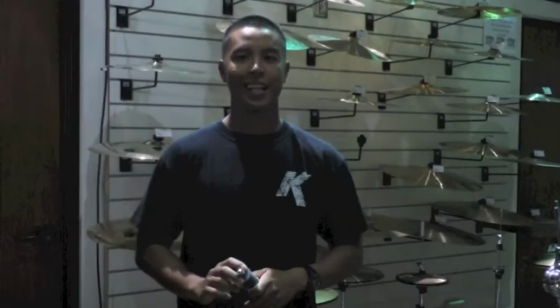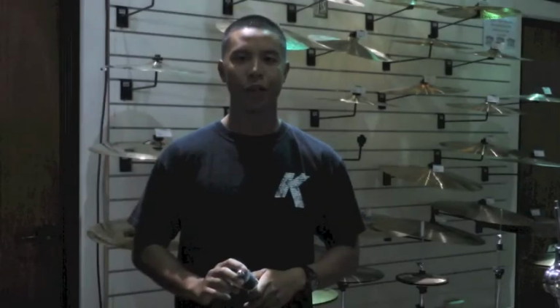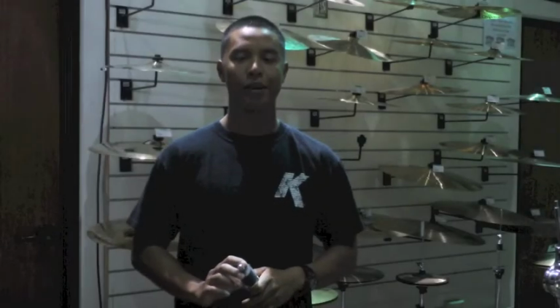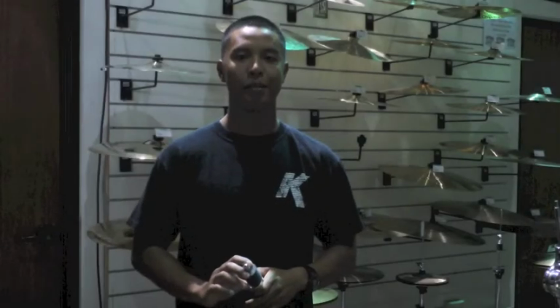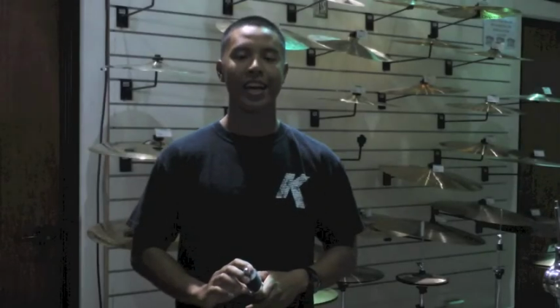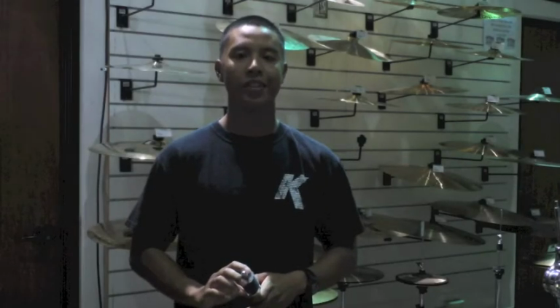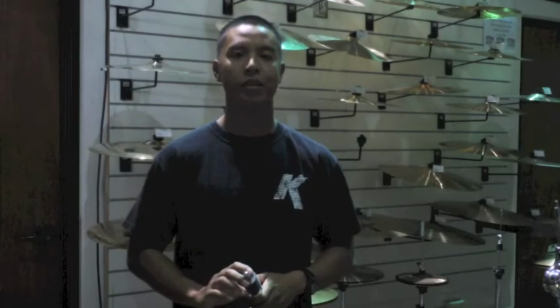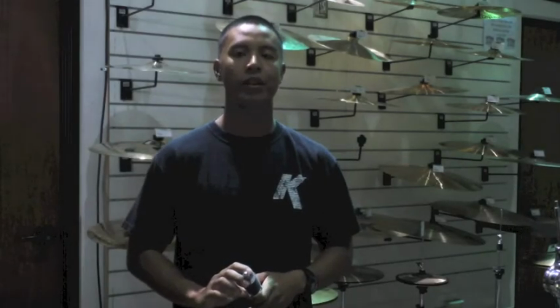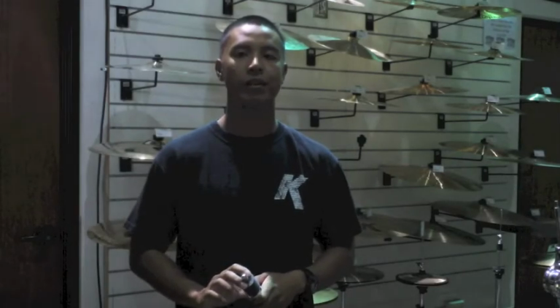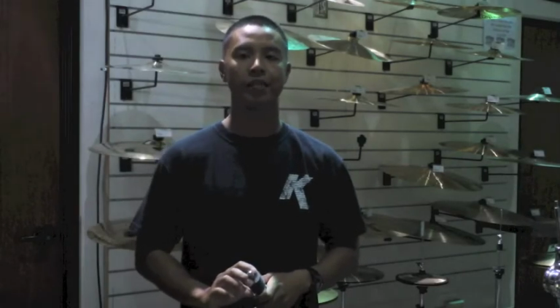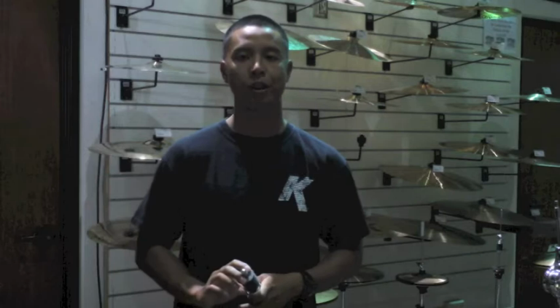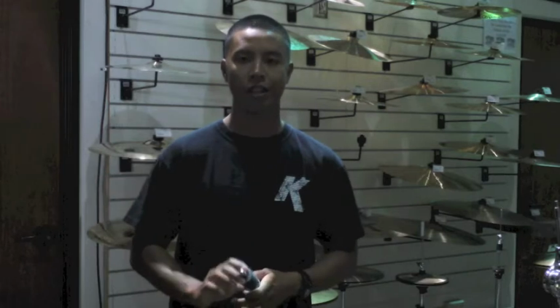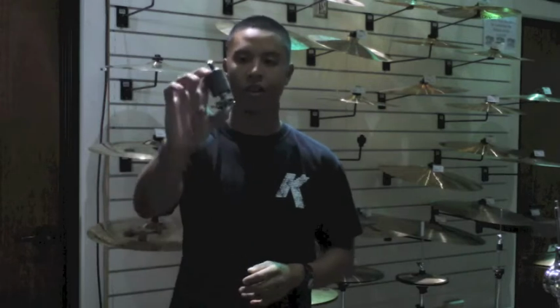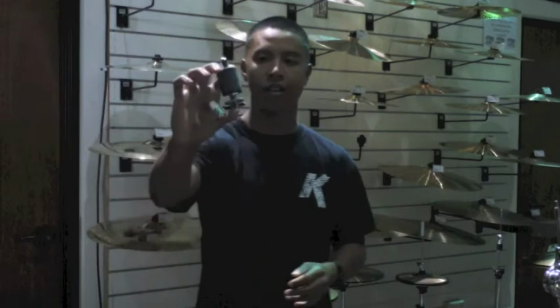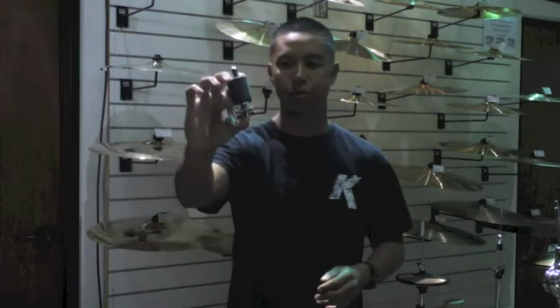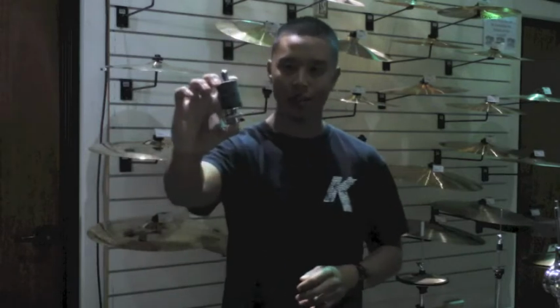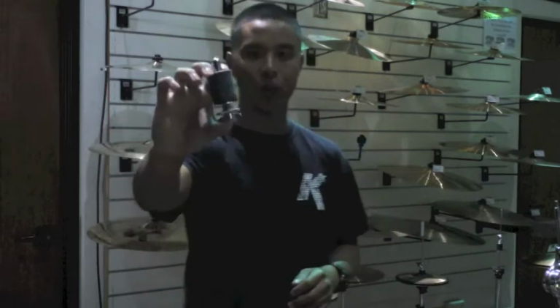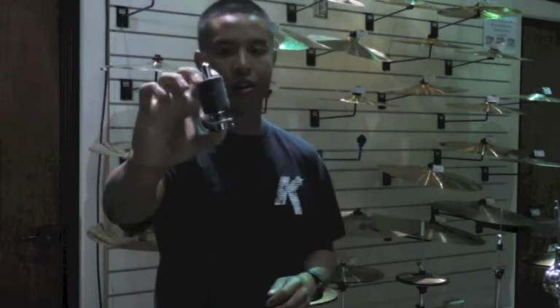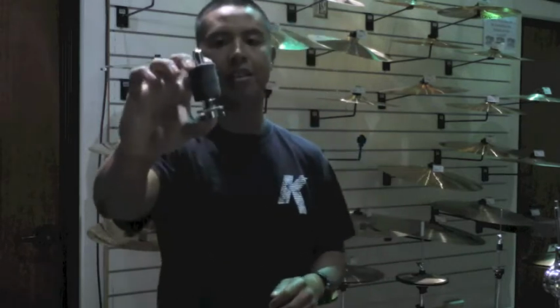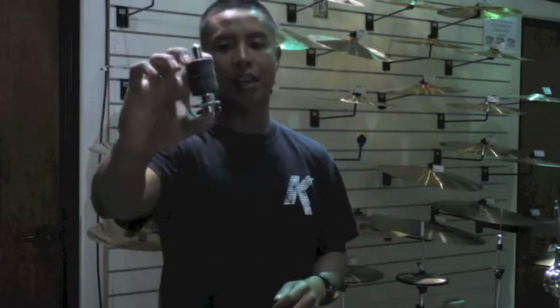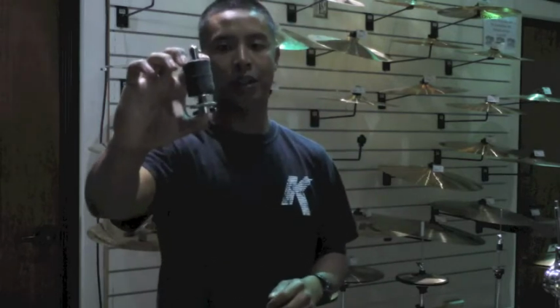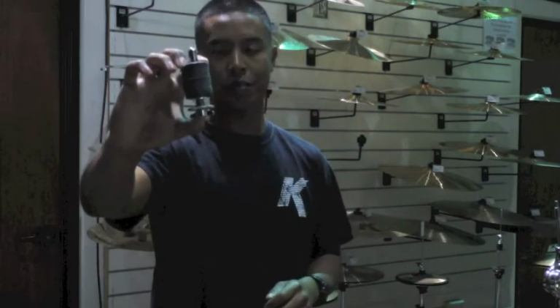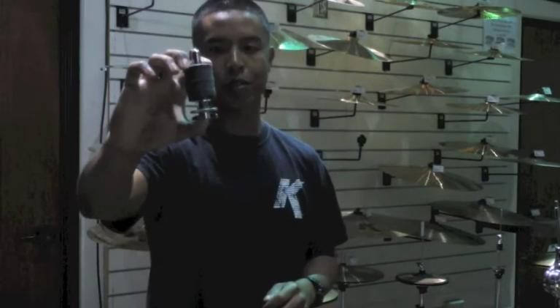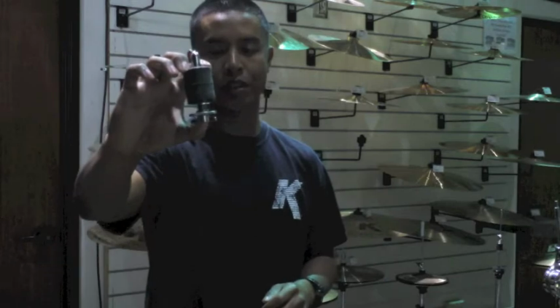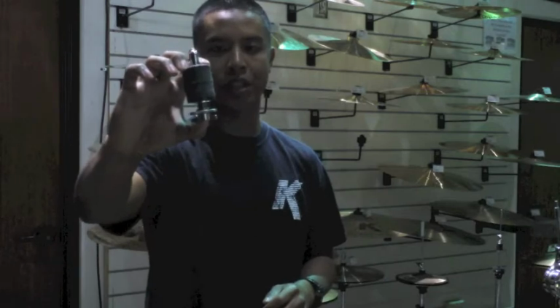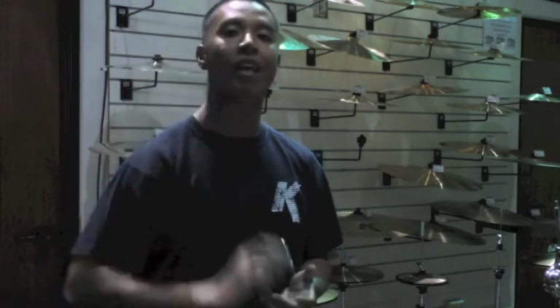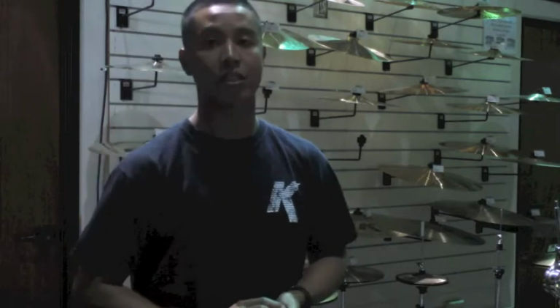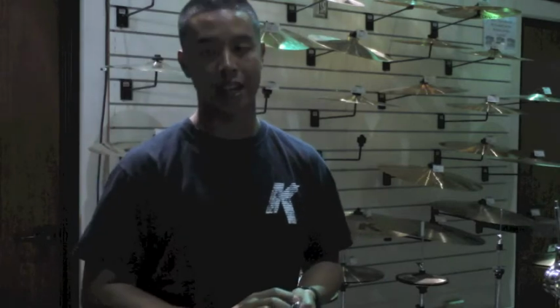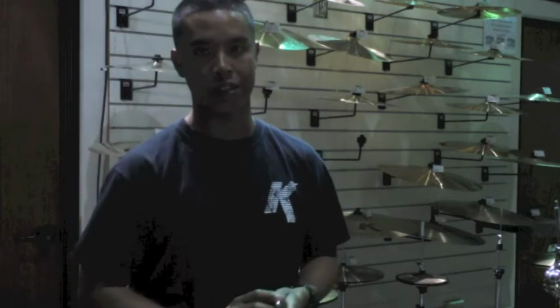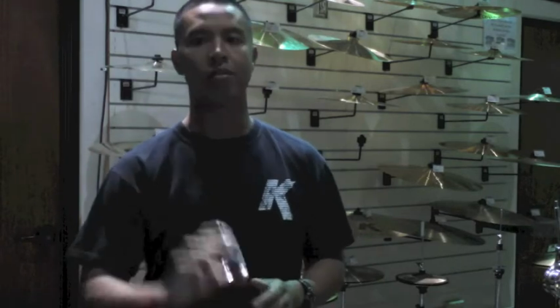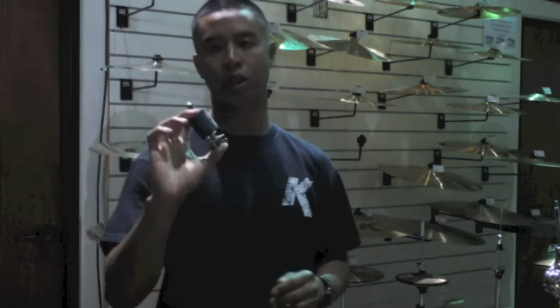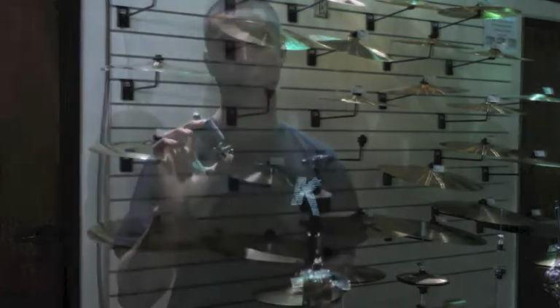How's it going everybody? My name is Brian and today I'm going to be showing you a cool little gadget from Gibraltar. It's called the Gibraltar Swing Nut Rocket. What it does is it helps you make your simple changes a lot faster and easier. So let me show you how to use this.